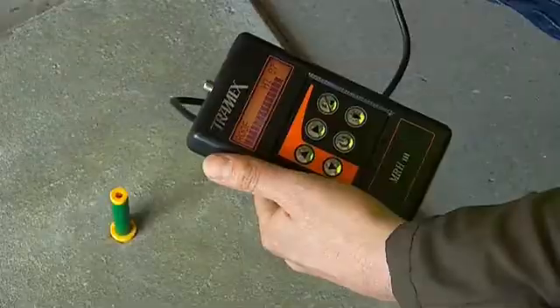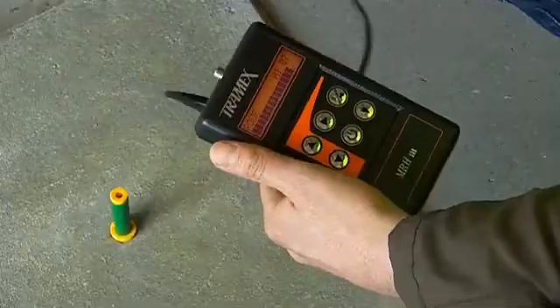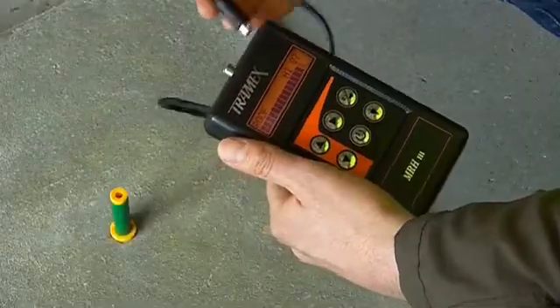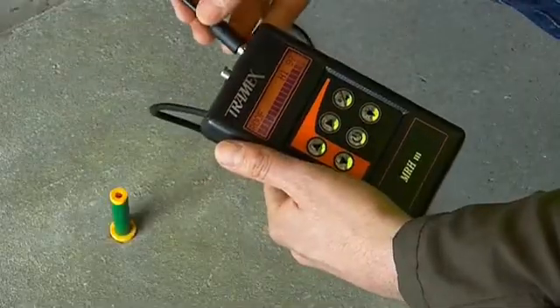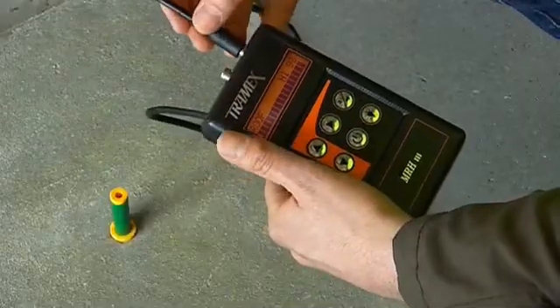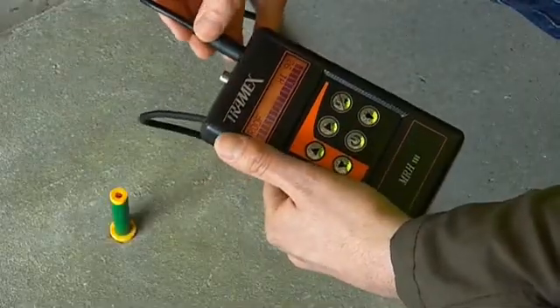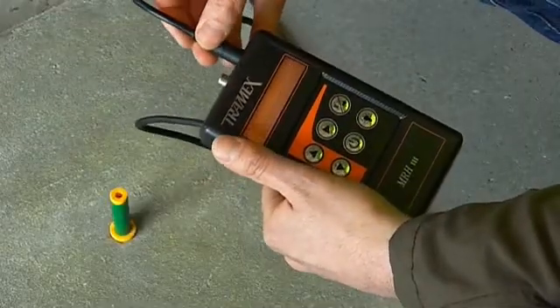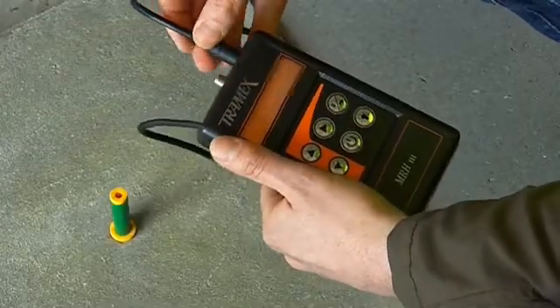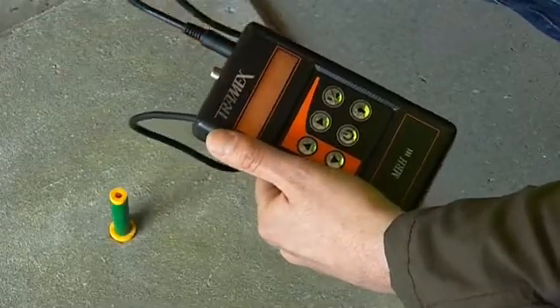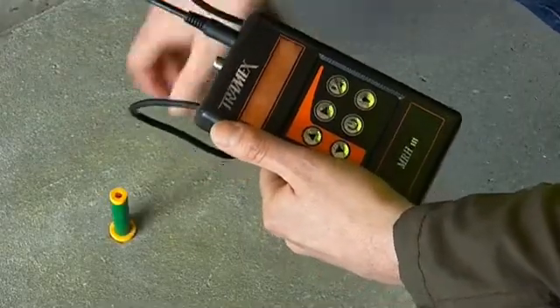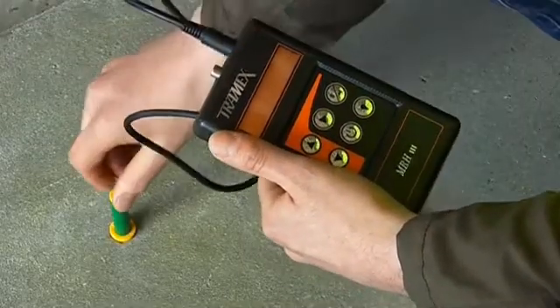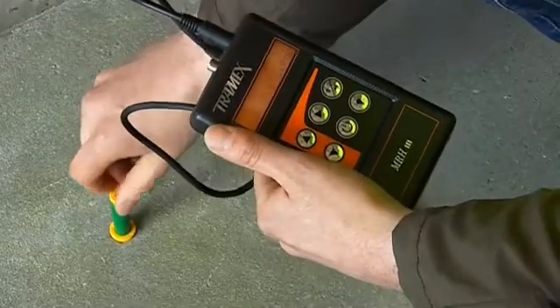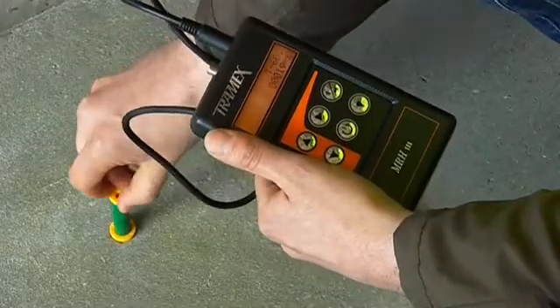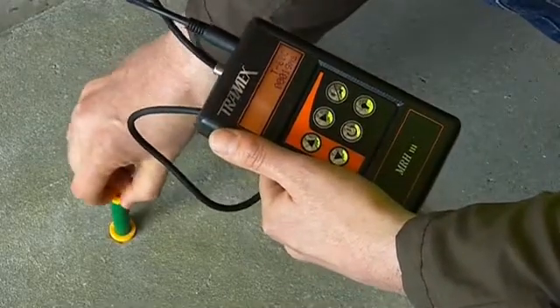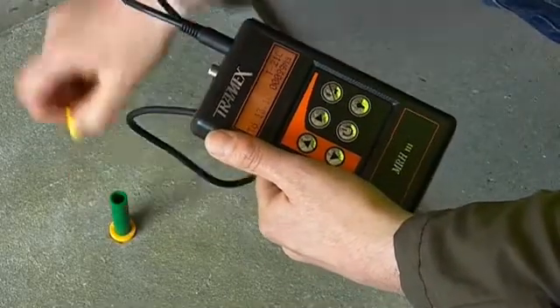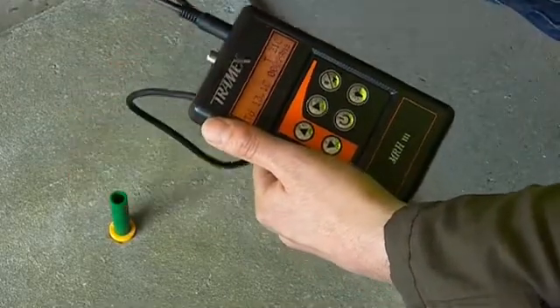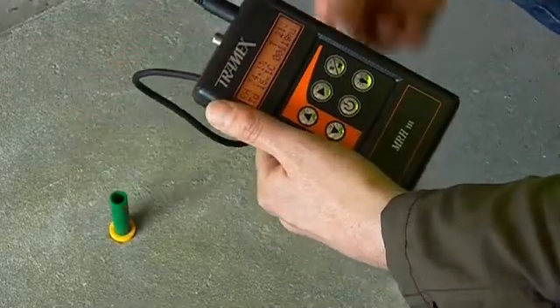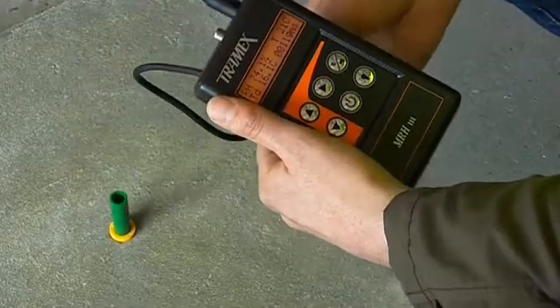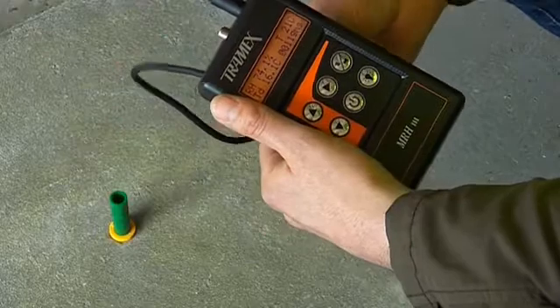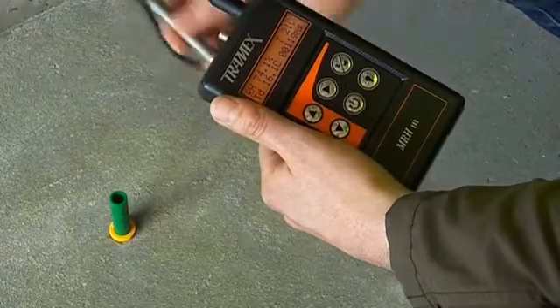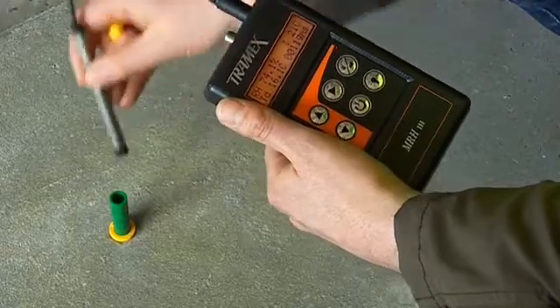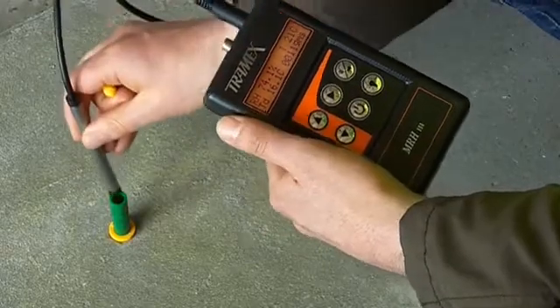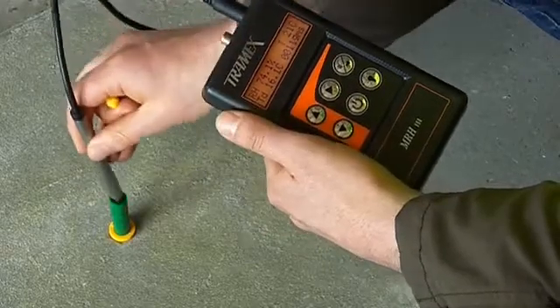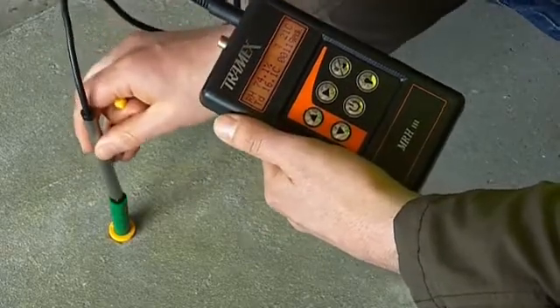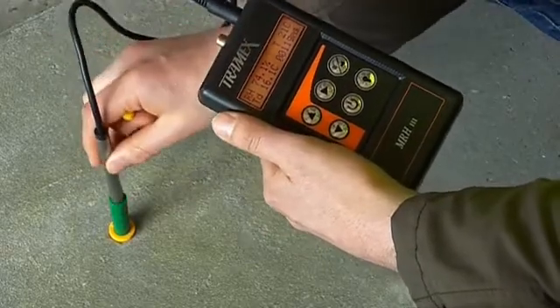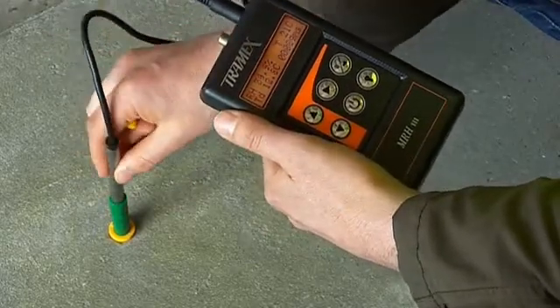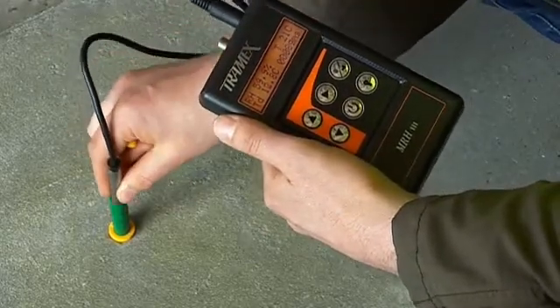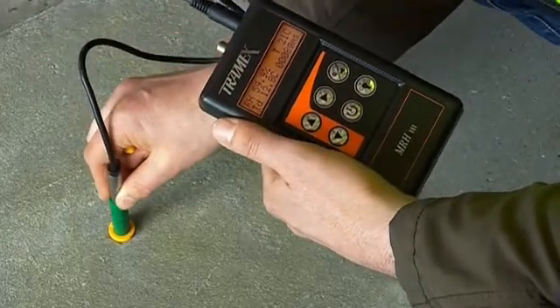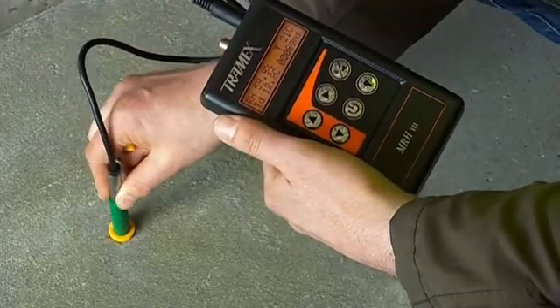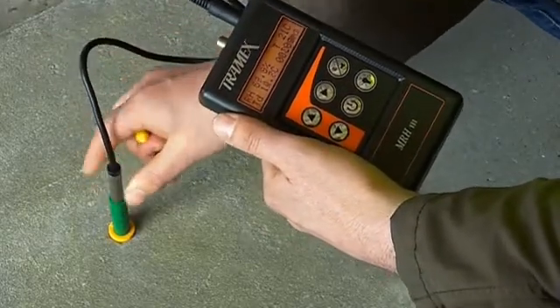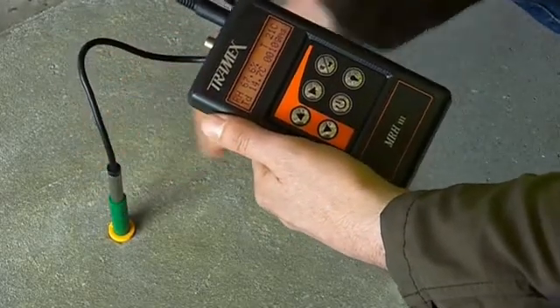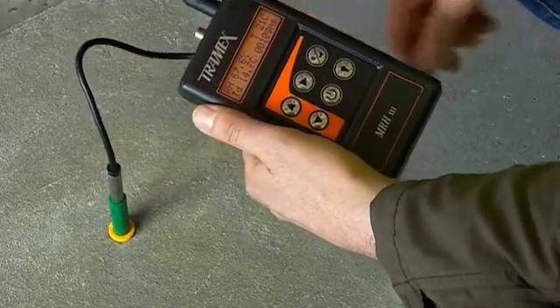It can be used to measure equilibrium relative humidity in structural materials such as concrete, masonry and other building materials.